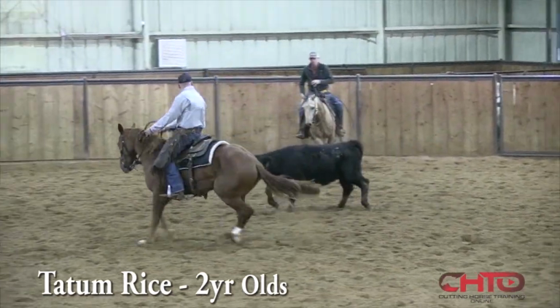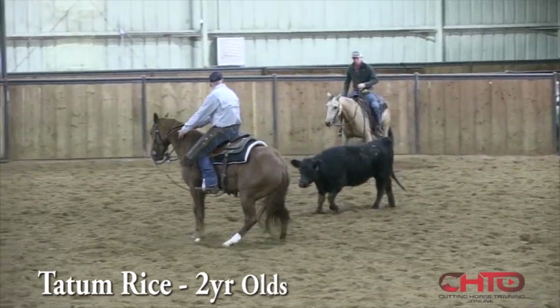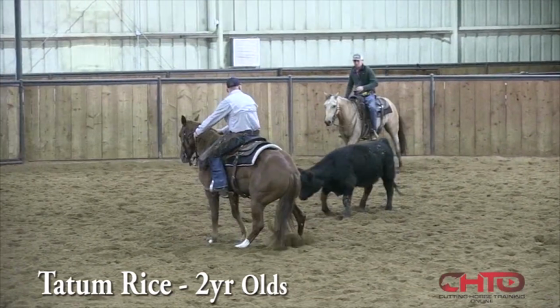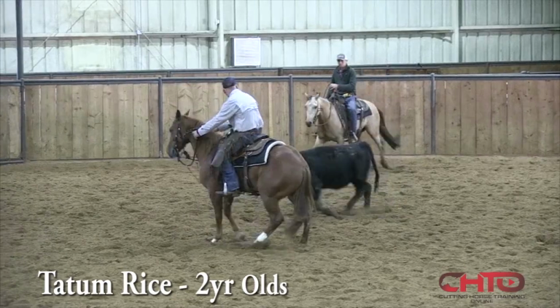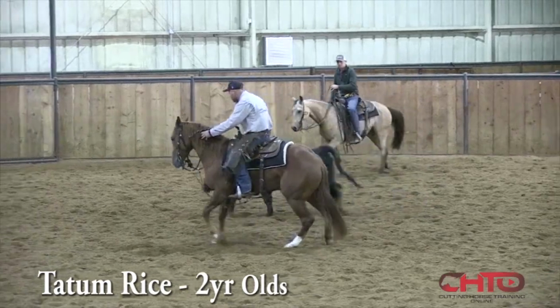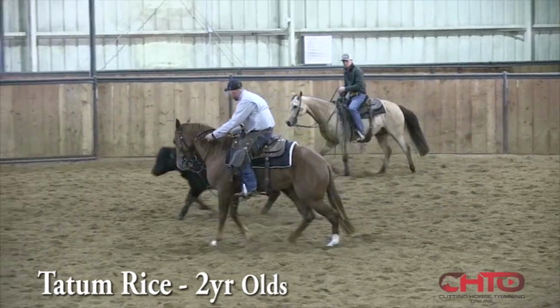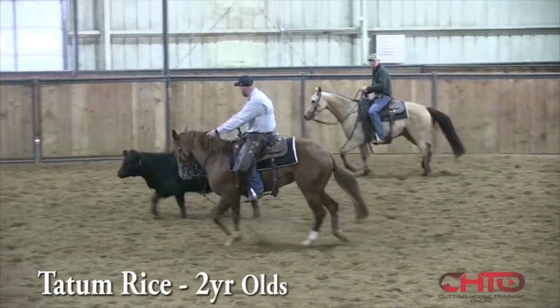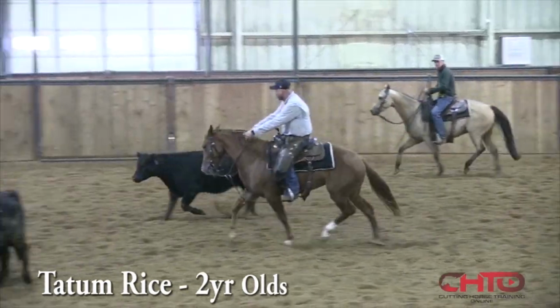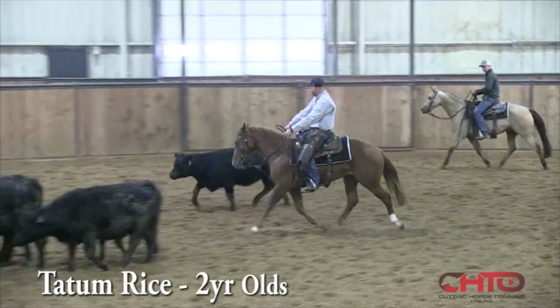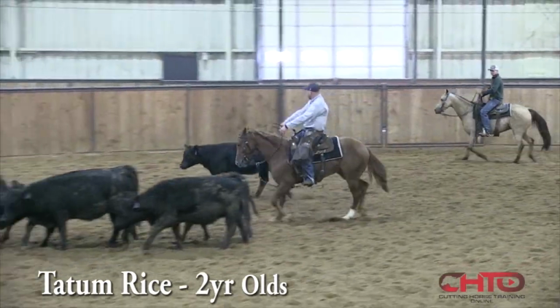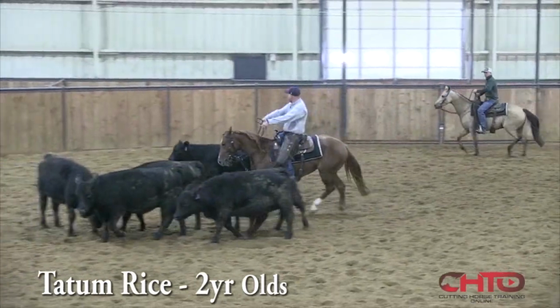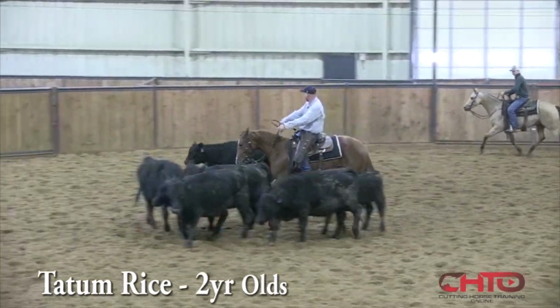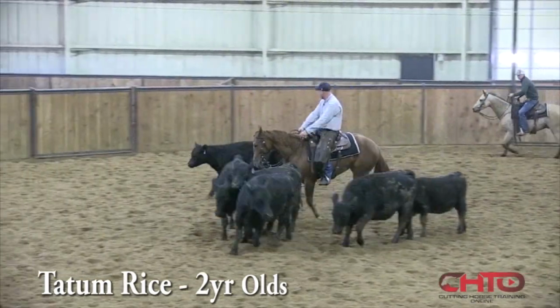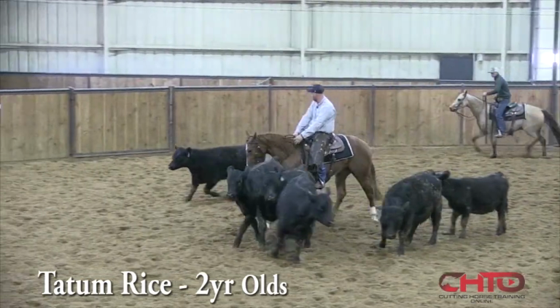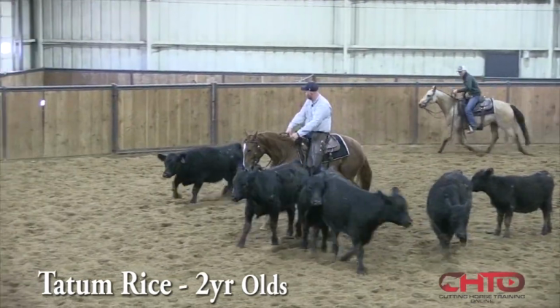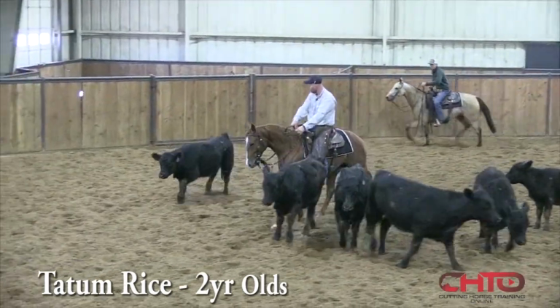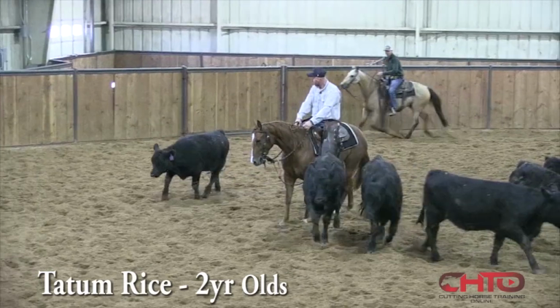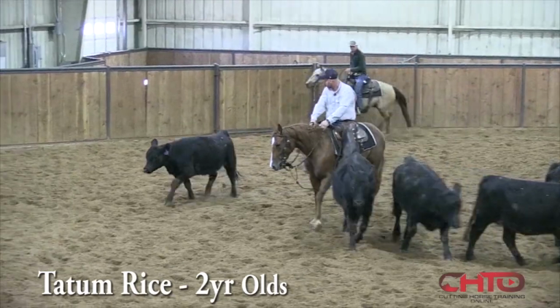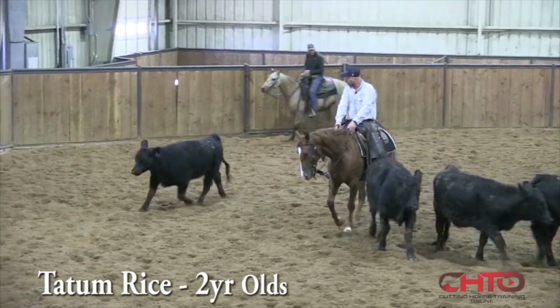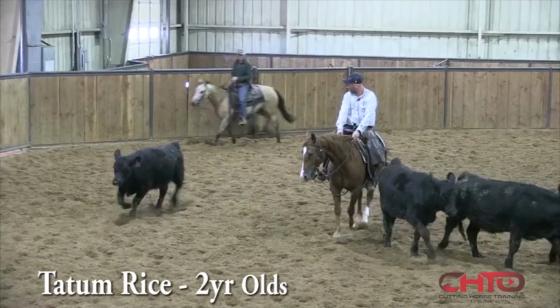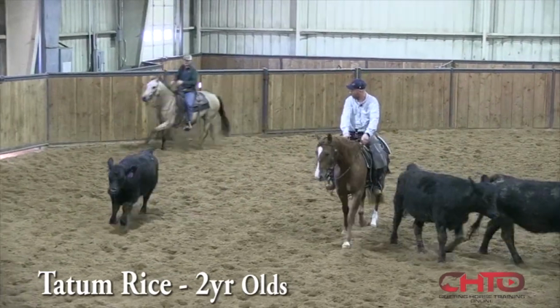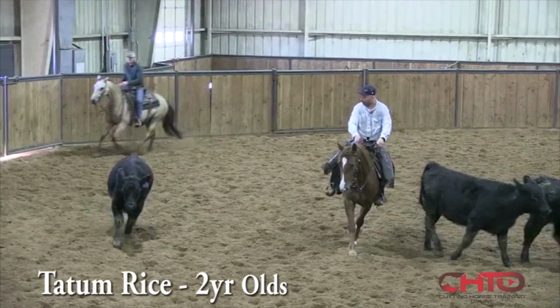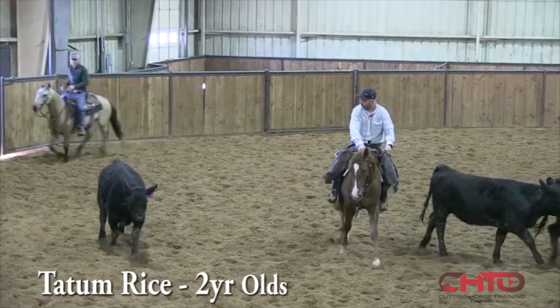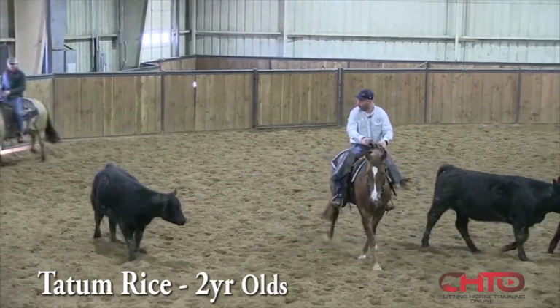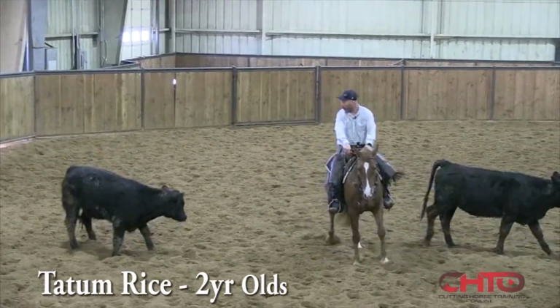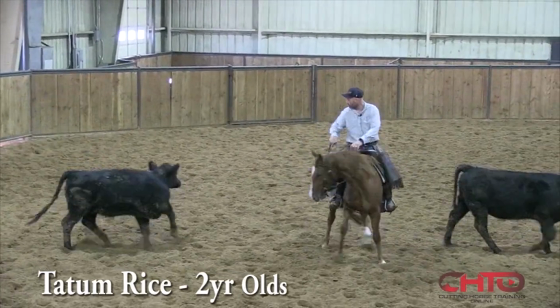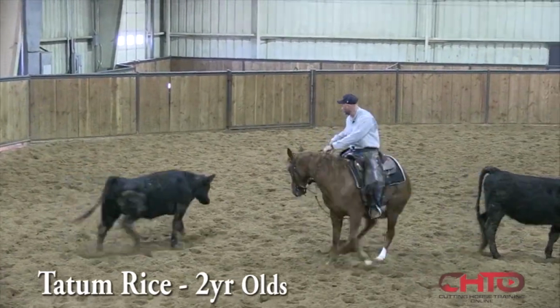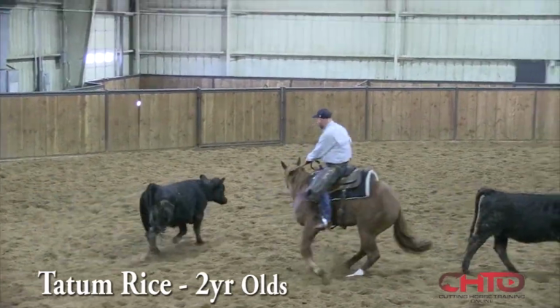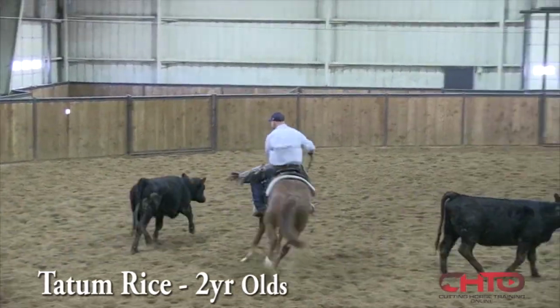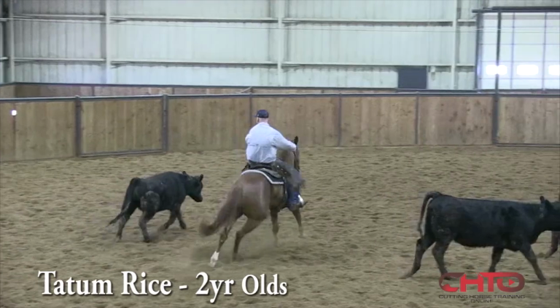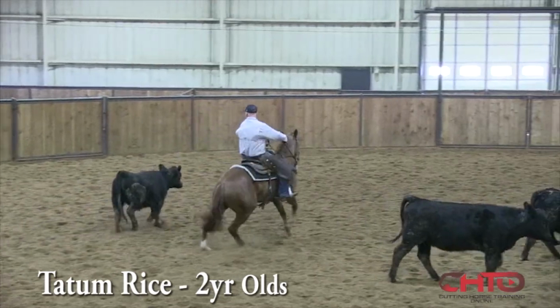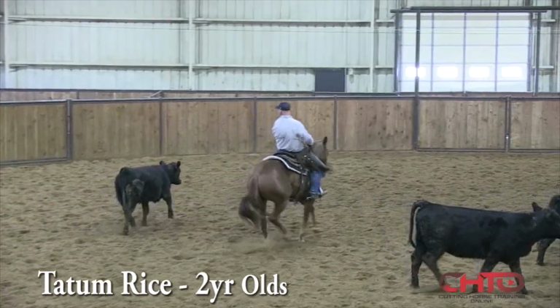I'd like to ask her to cross that cow just a little more. But as close as that cow is, she's probably being wise for not really zipping out there. But right there, I want her to get across just a scotch more.